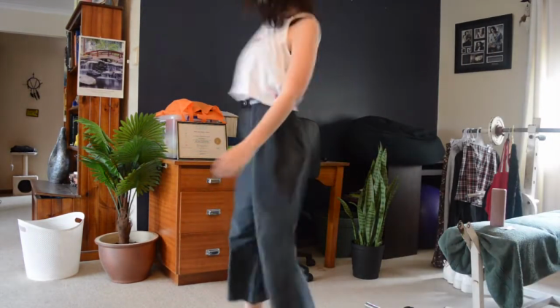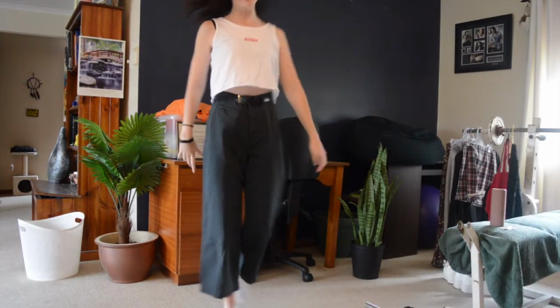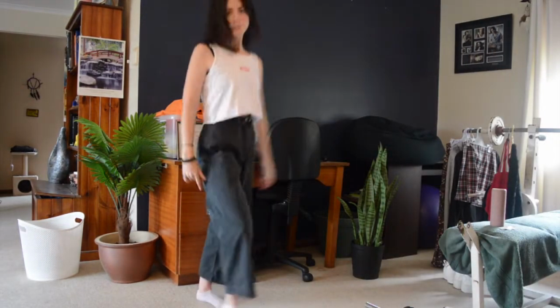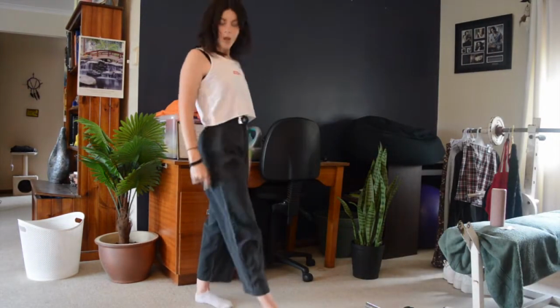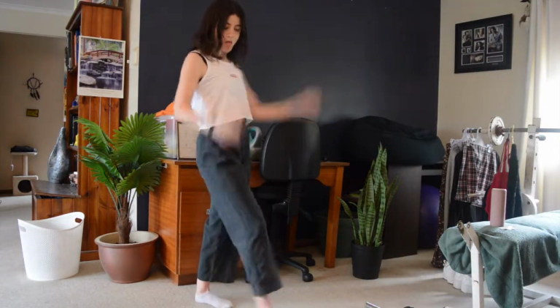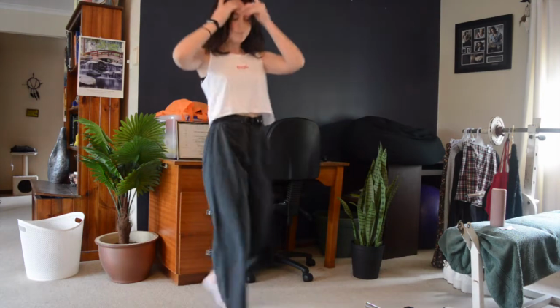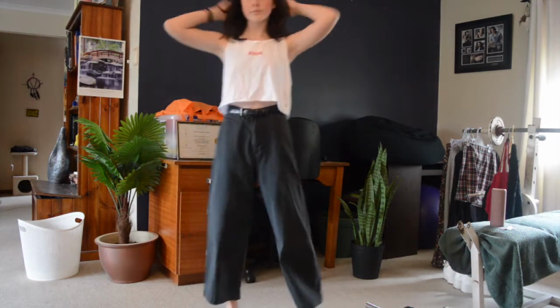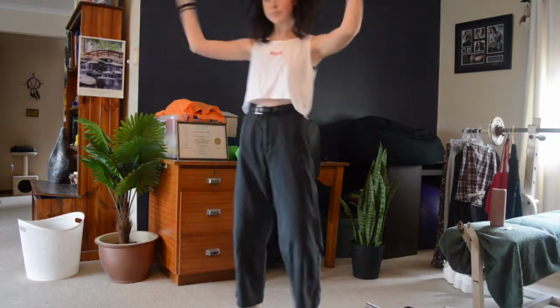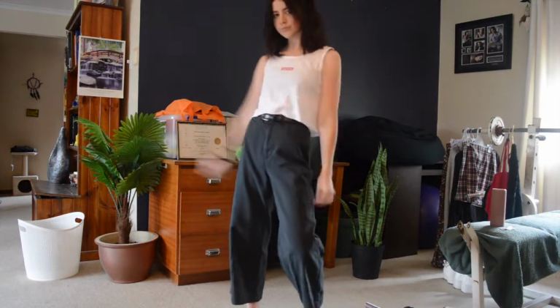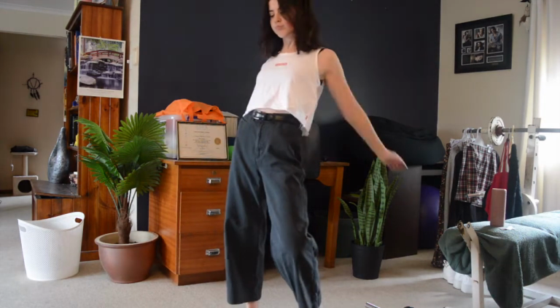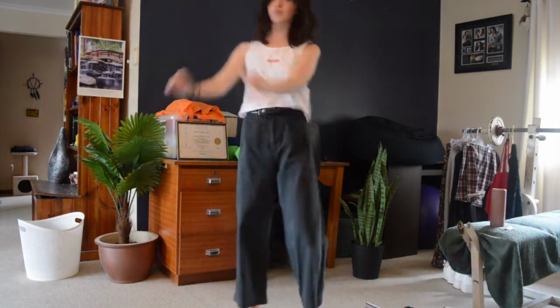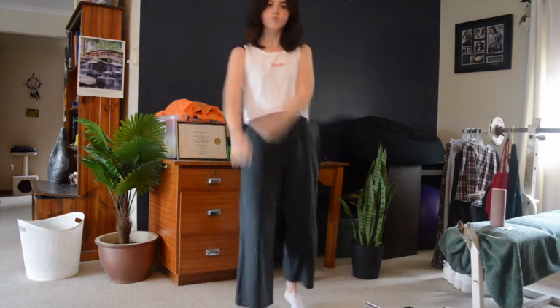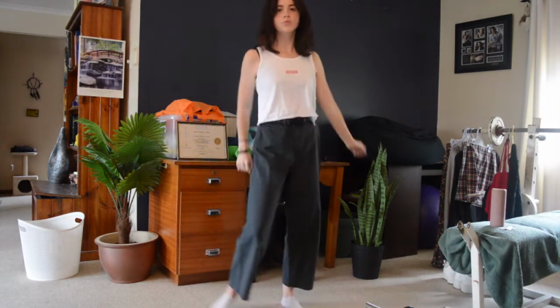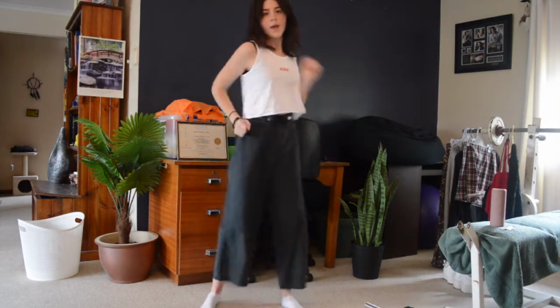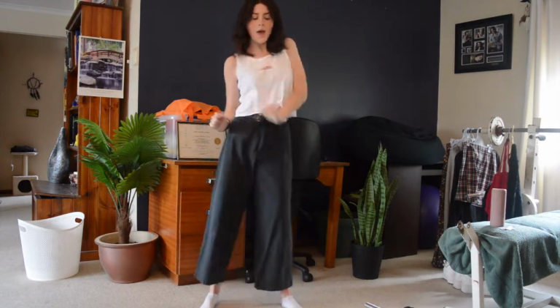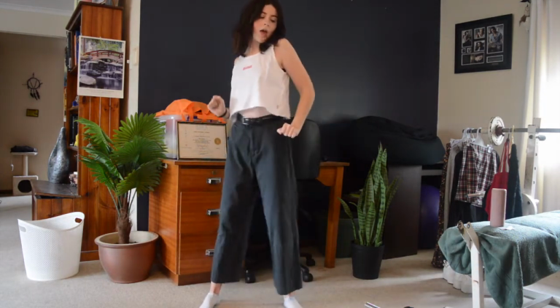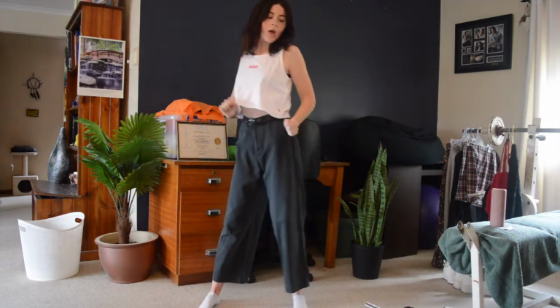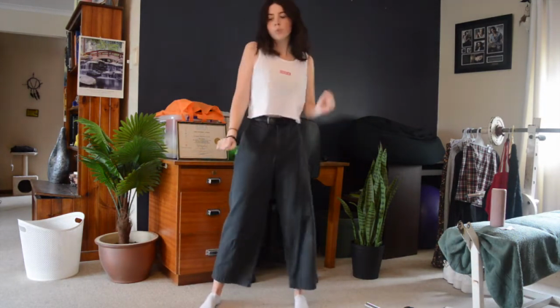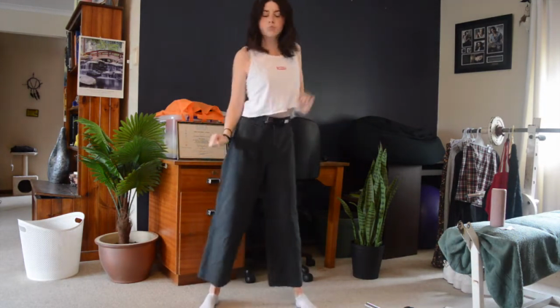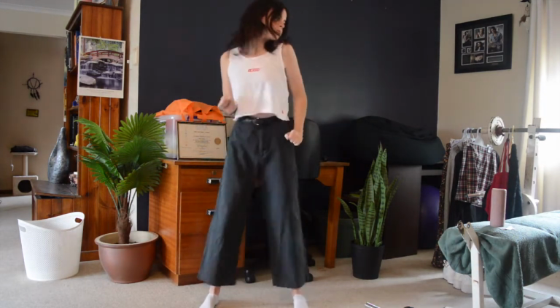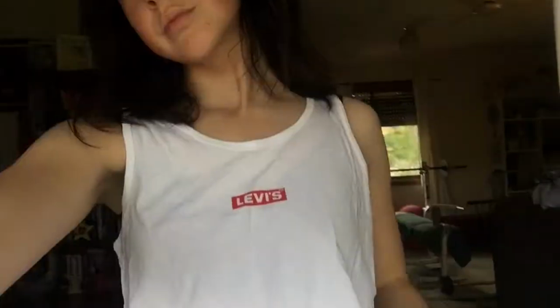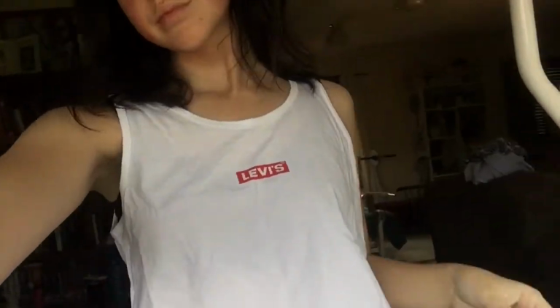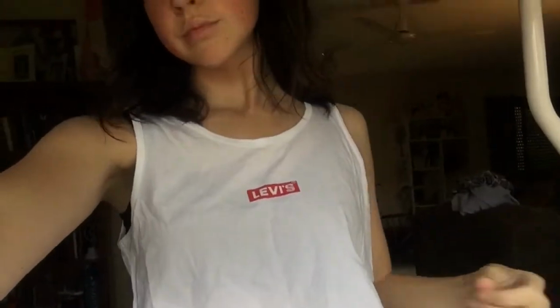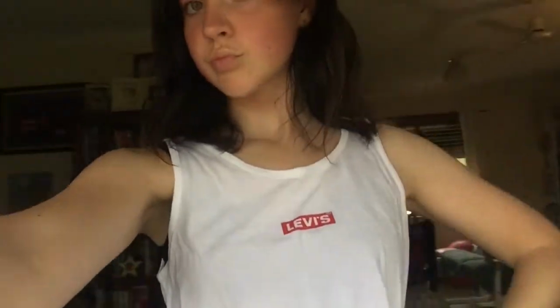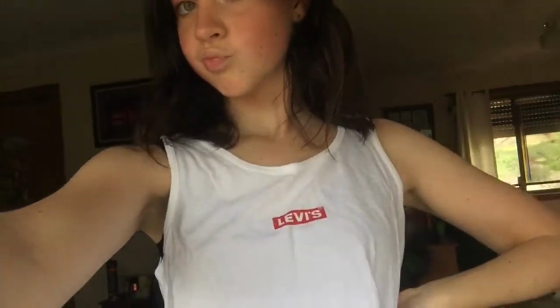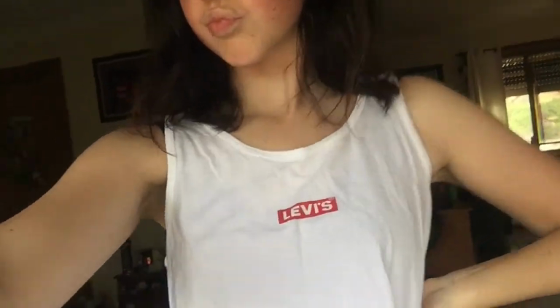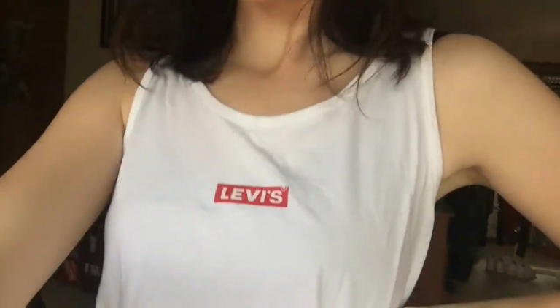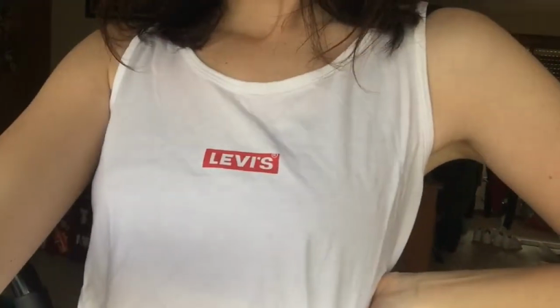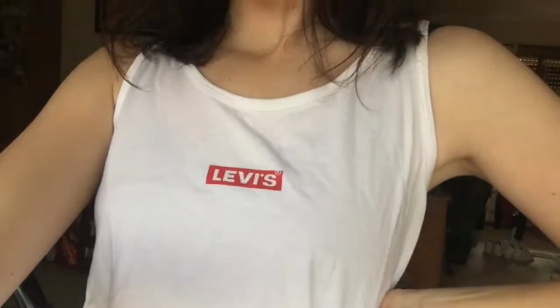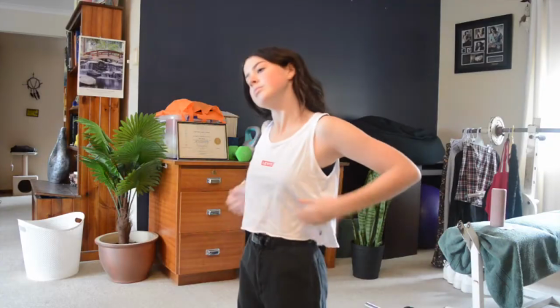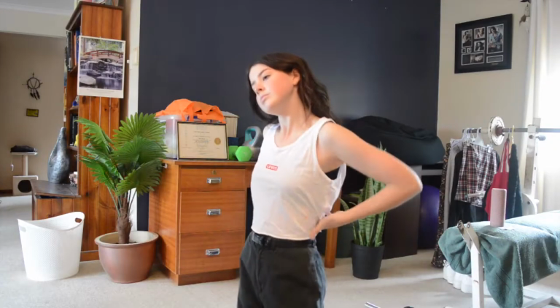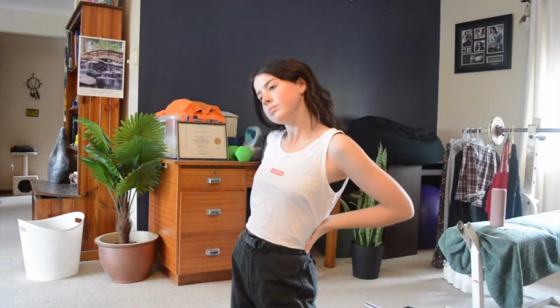I'm really sorry that I'm literally speed talking right now — it's because I misinterpreted how quickly I was going to be able to speak over these clips. Anyway, the next thing is this cropped Levi's tank top which I think is really cute, and yeah, I'm a big fan.